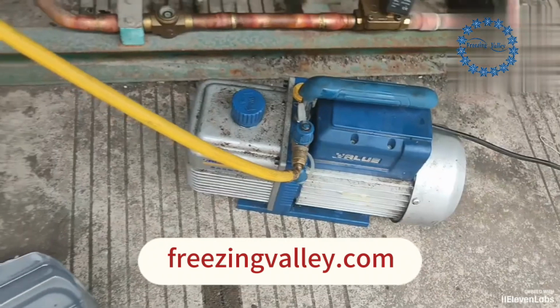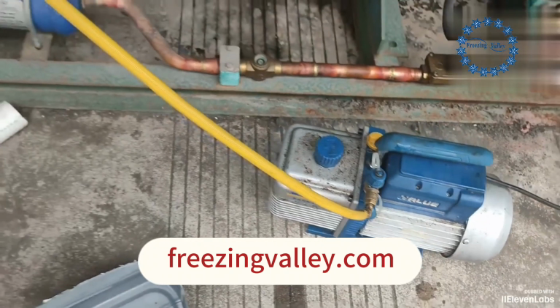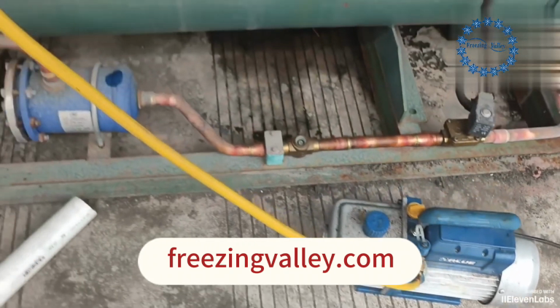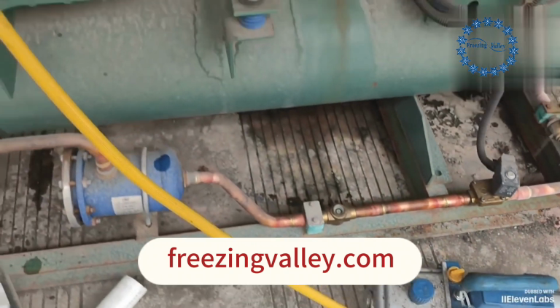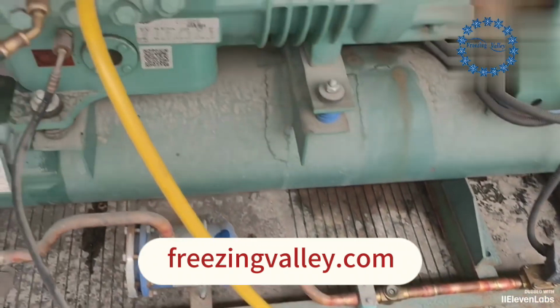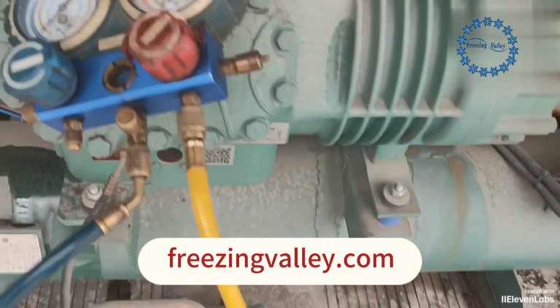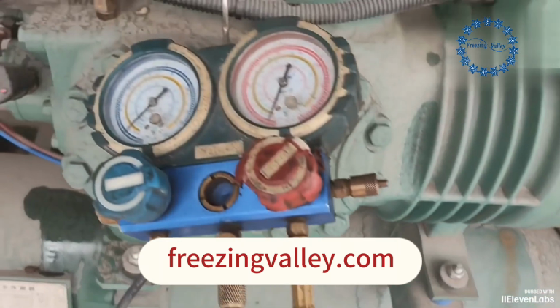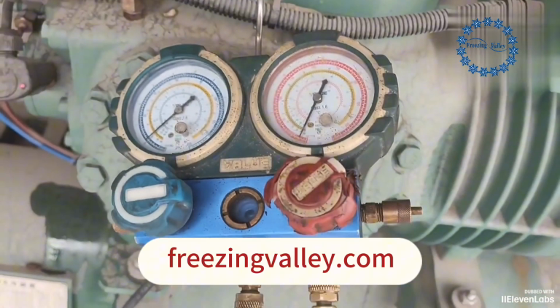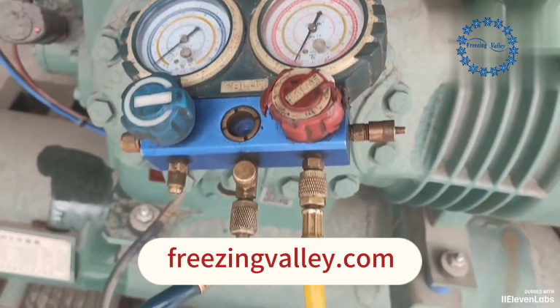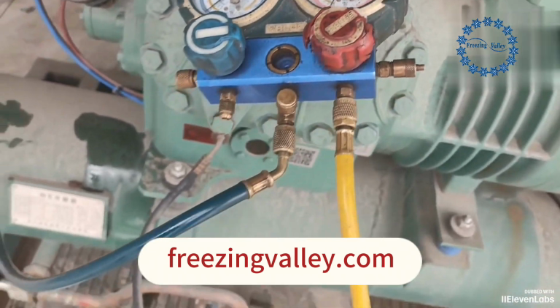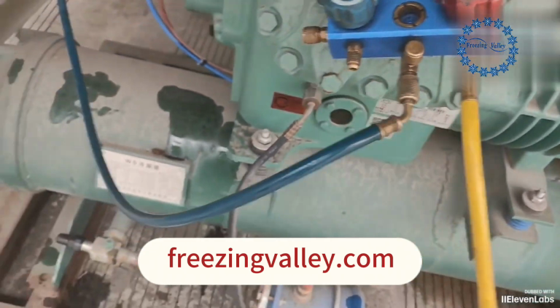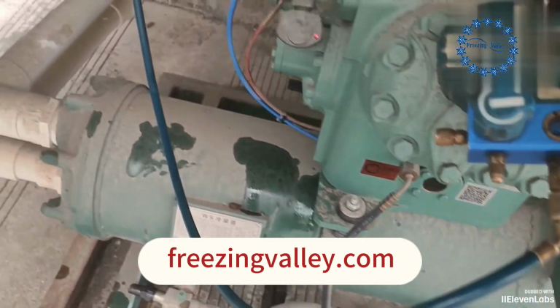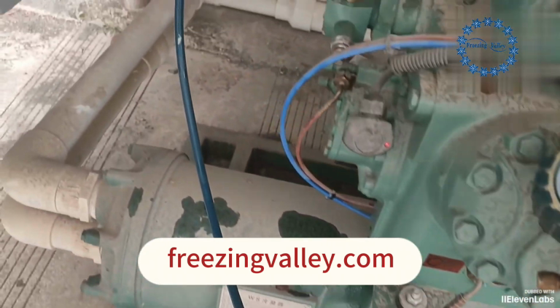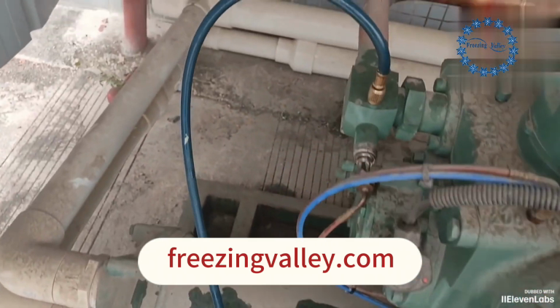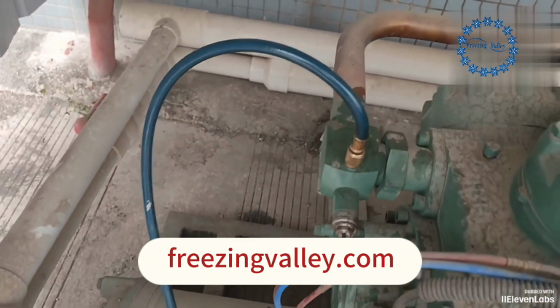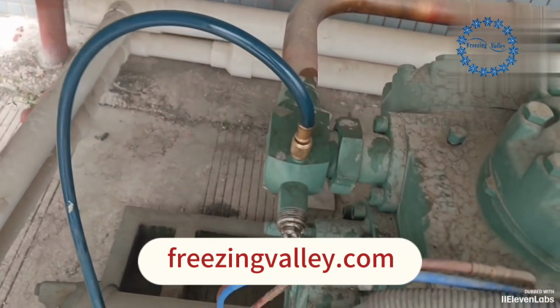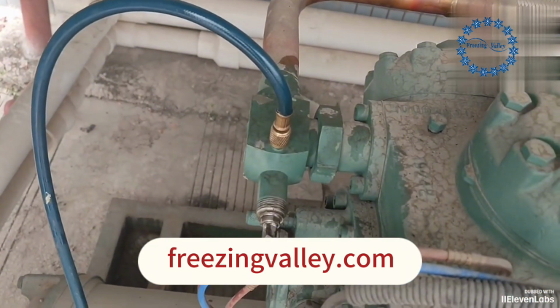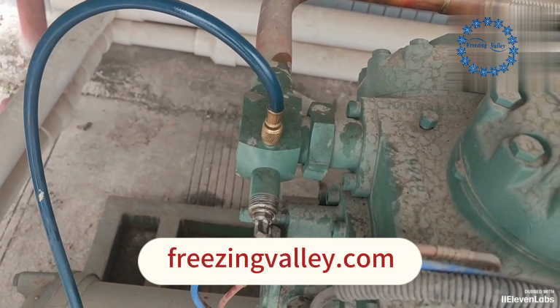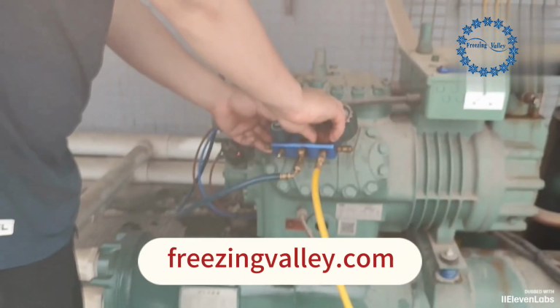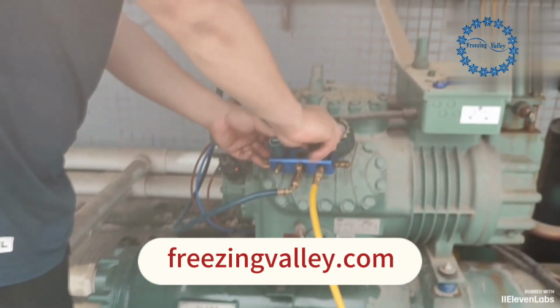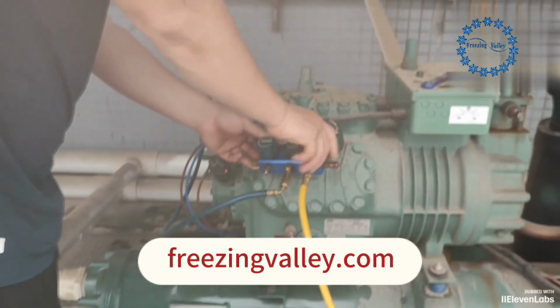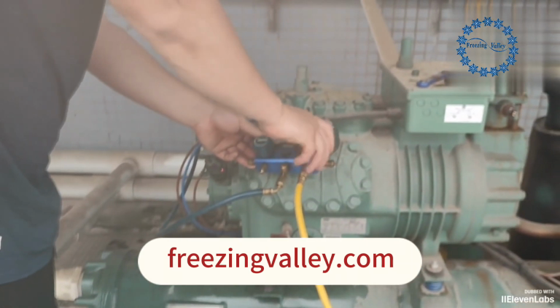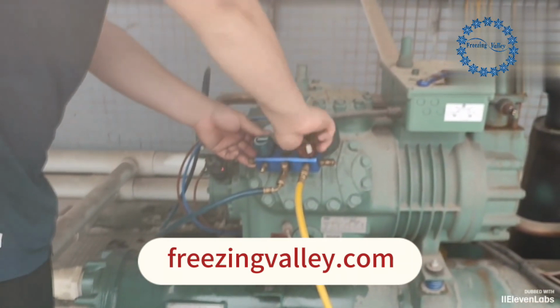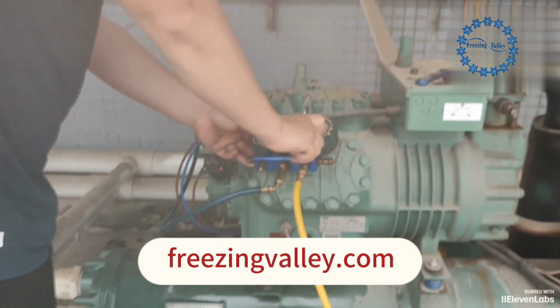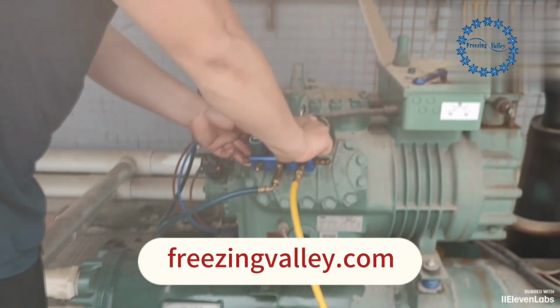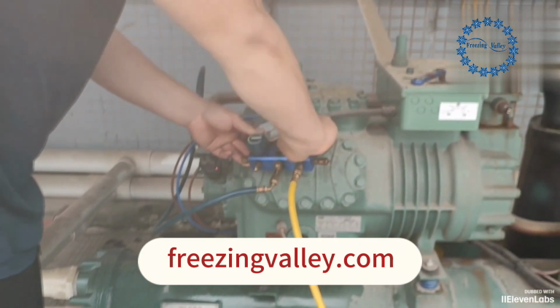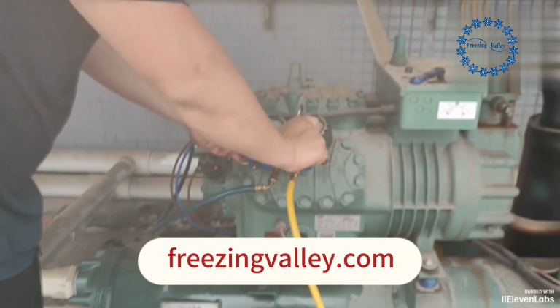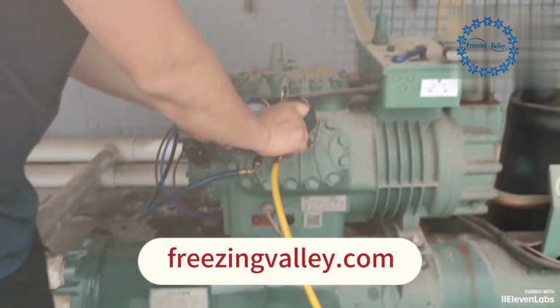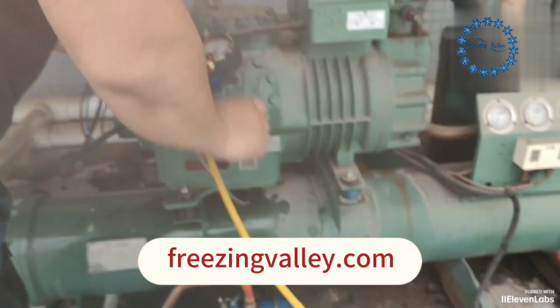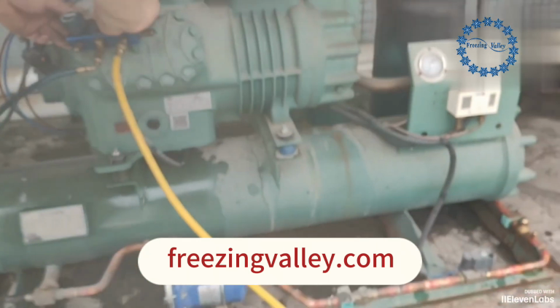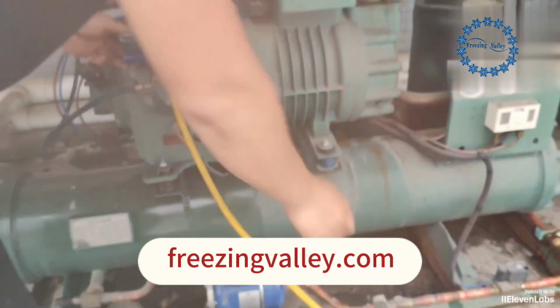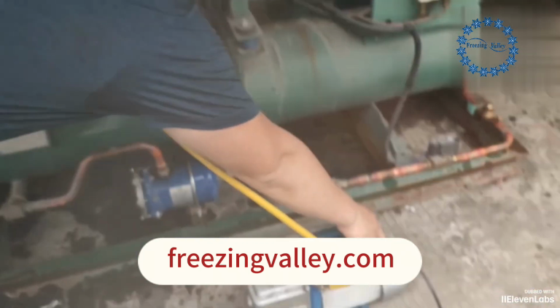Continue with the vacuum pump to evacuate all the air from the compressor. Turn off the pressure gauge and turn off the vacuum pump. Vacuuming is now completed.